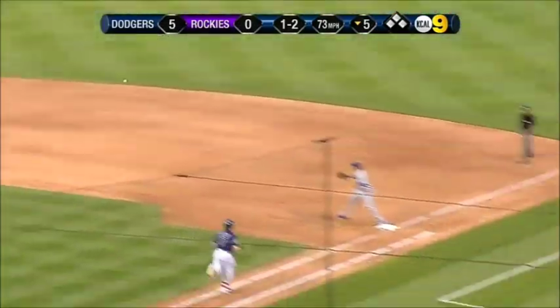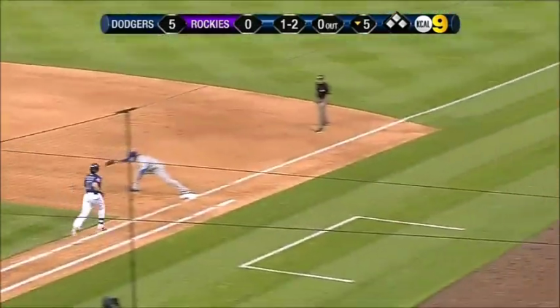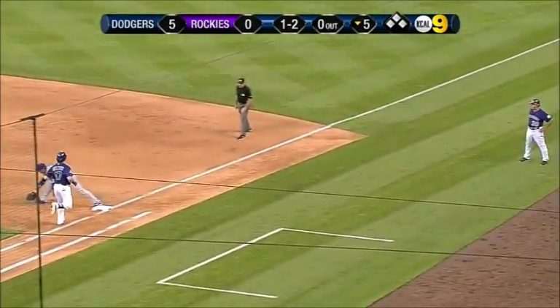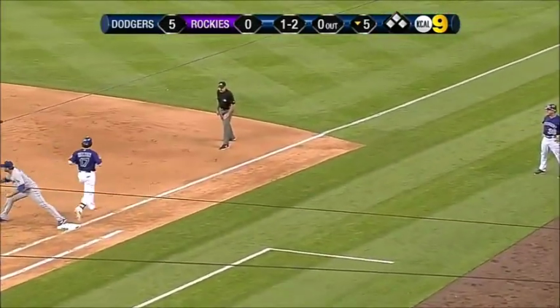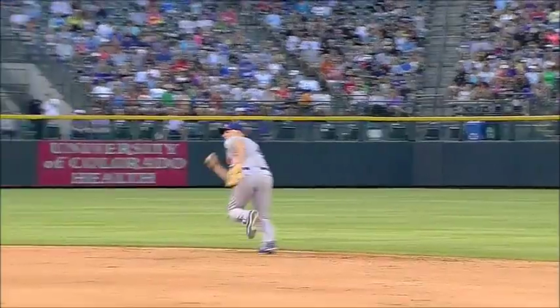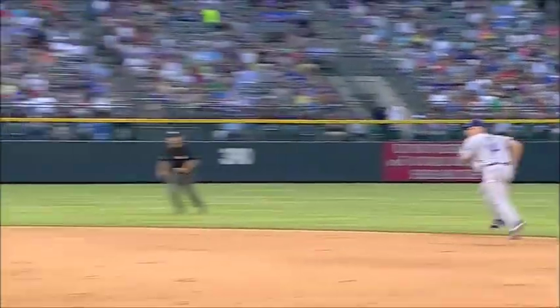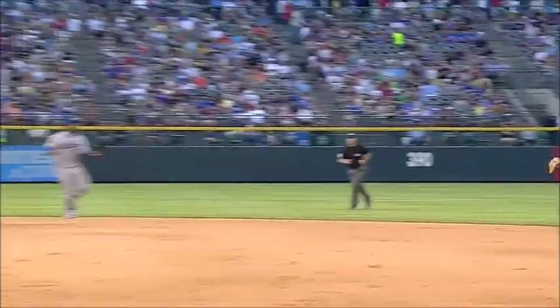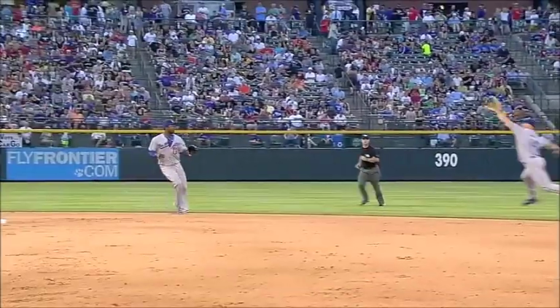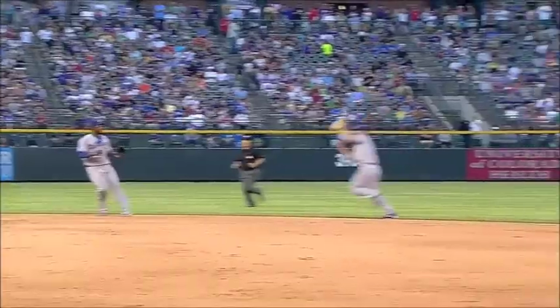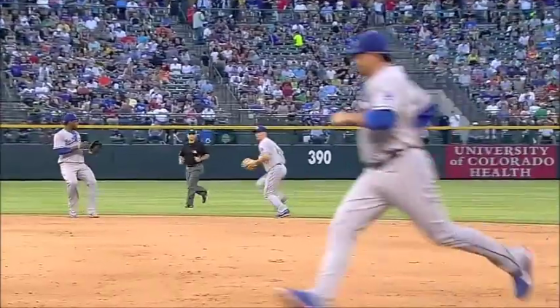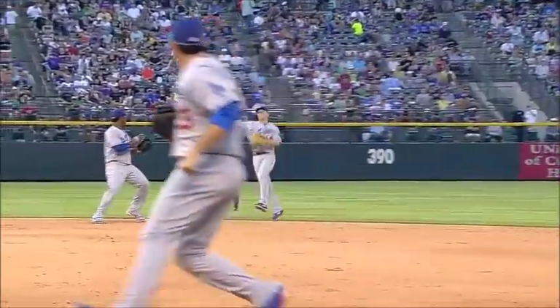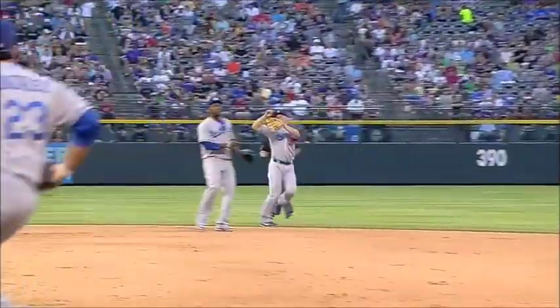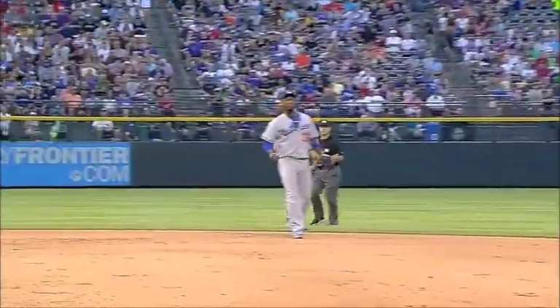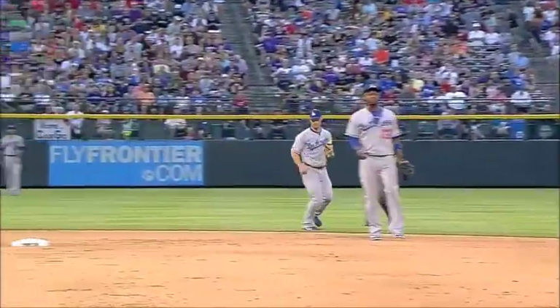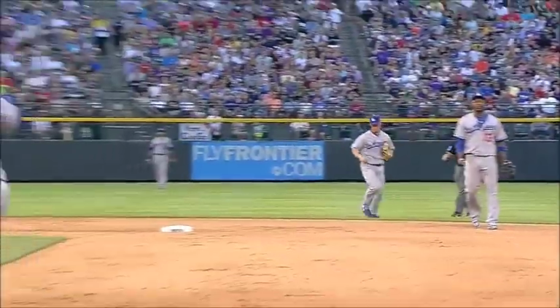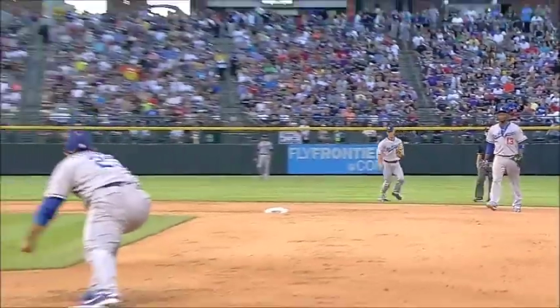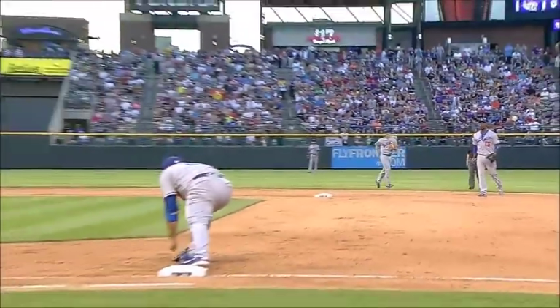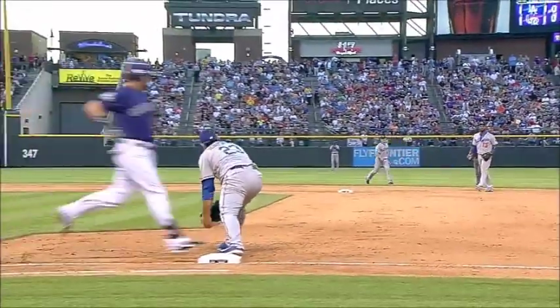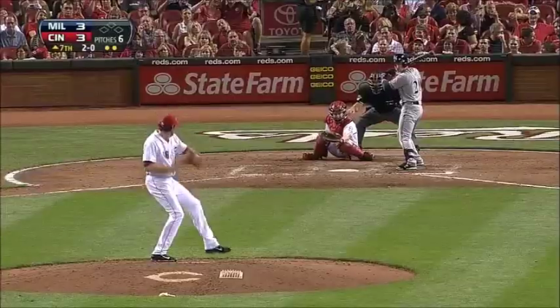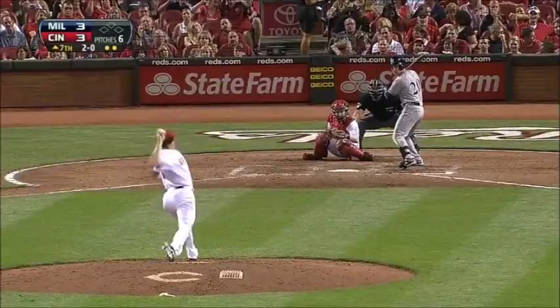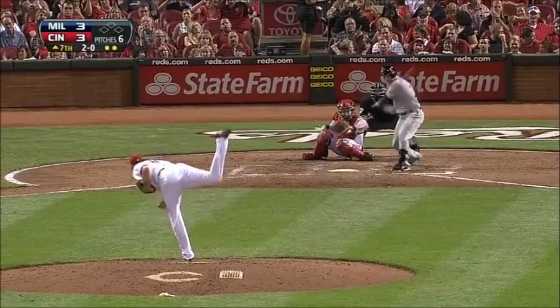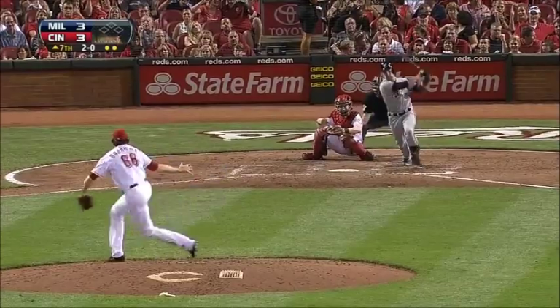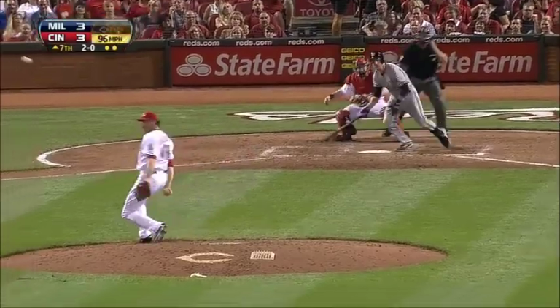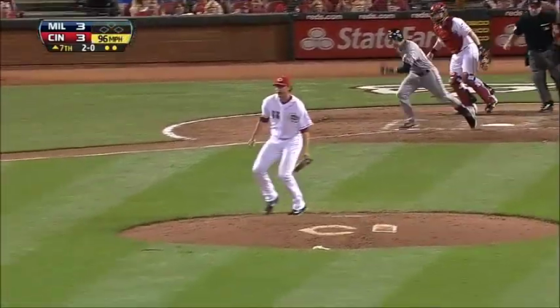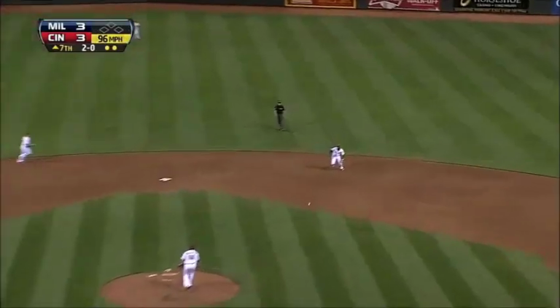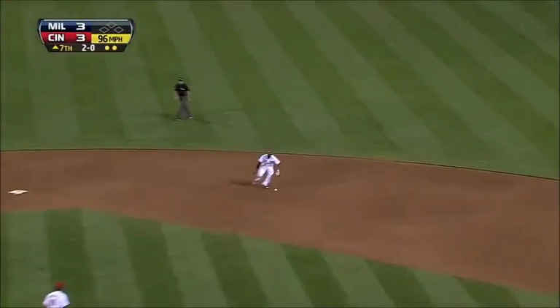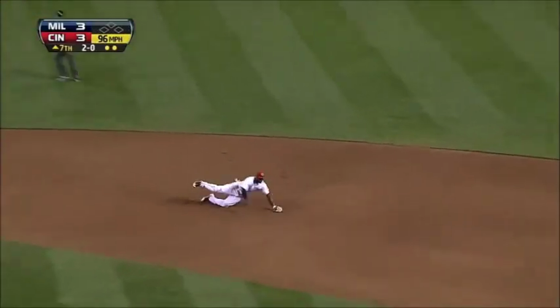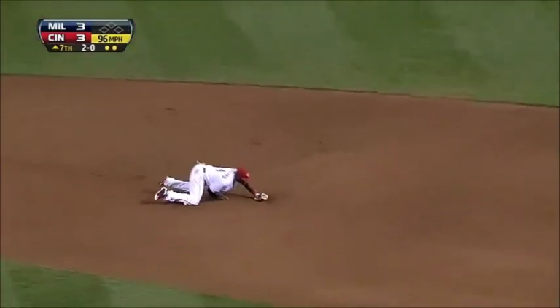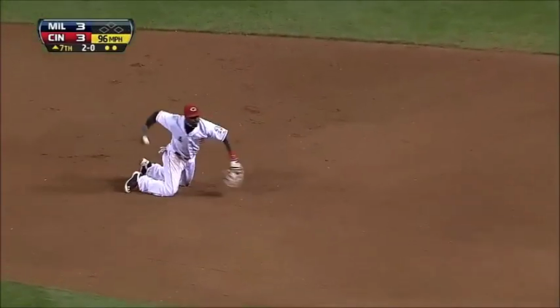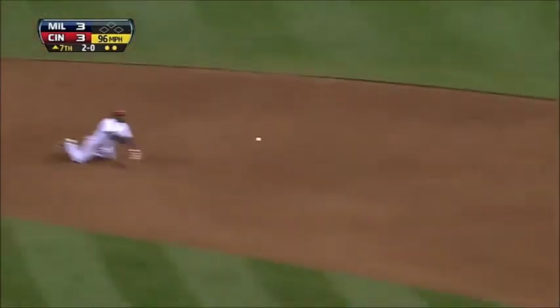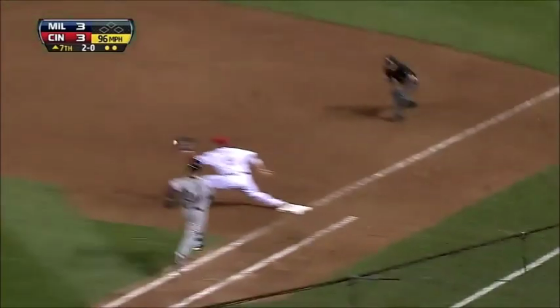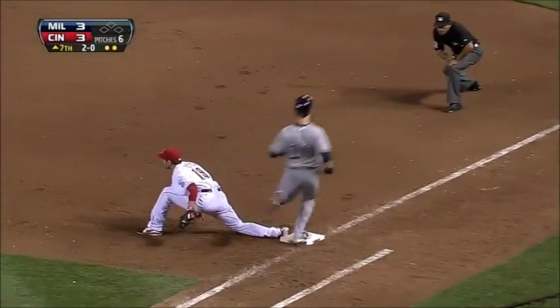Mark Ellis — gonna be a tough throw, has enough arm. Out number one. Heck of an offensive play by Mark Ellis. You'll know the runner was going — that one hits the rubber to Phillips and he got in.